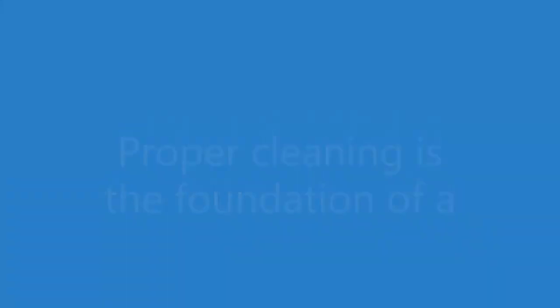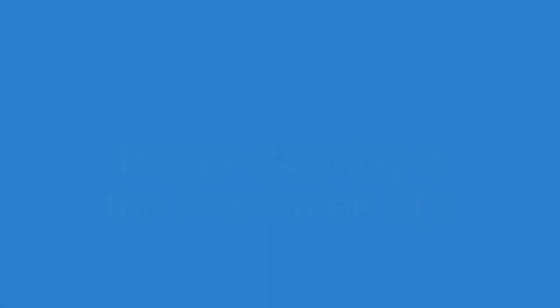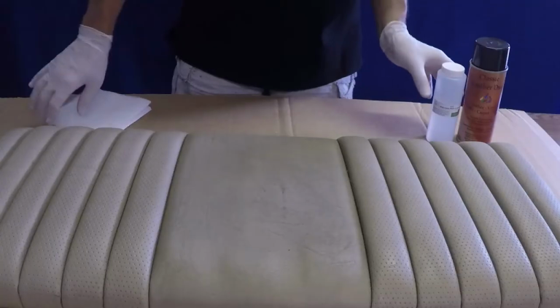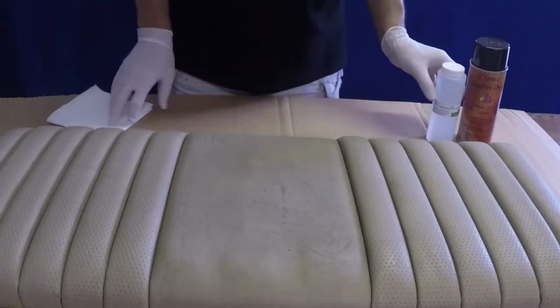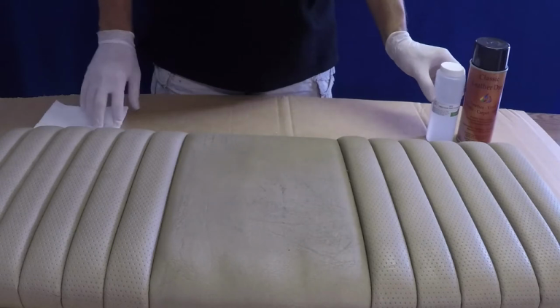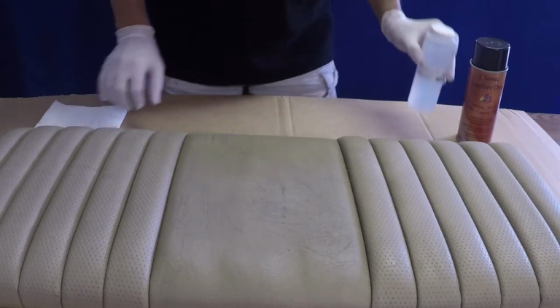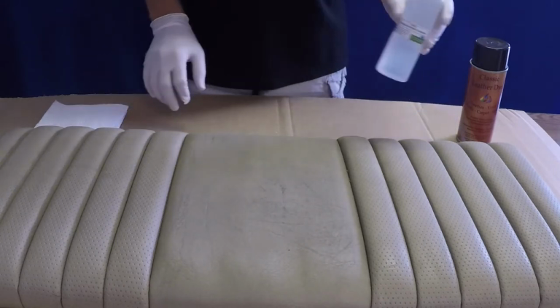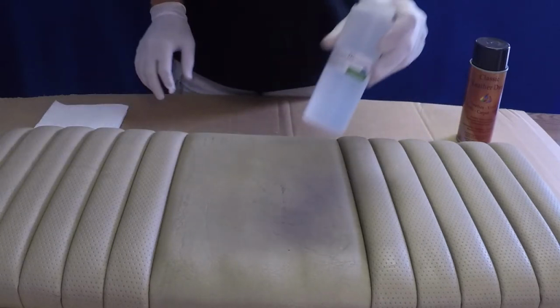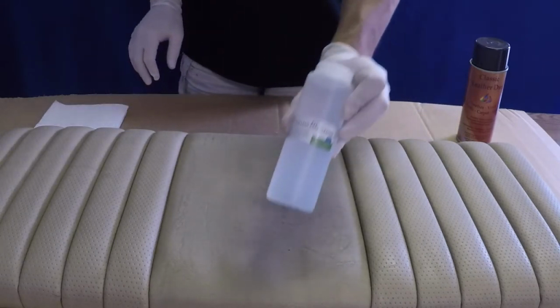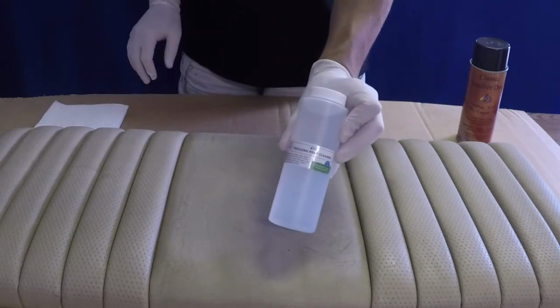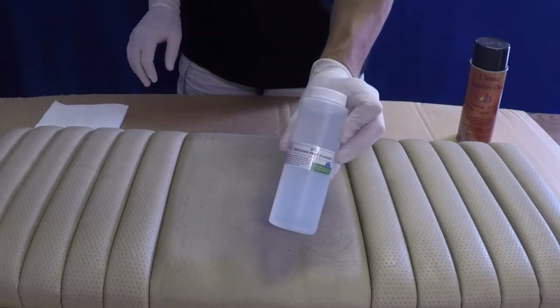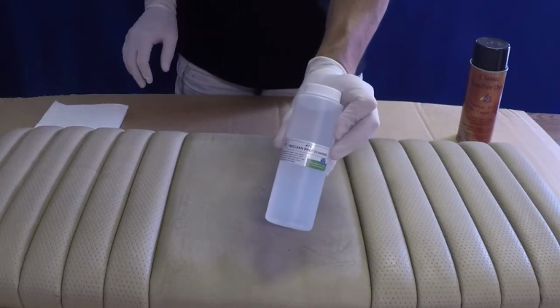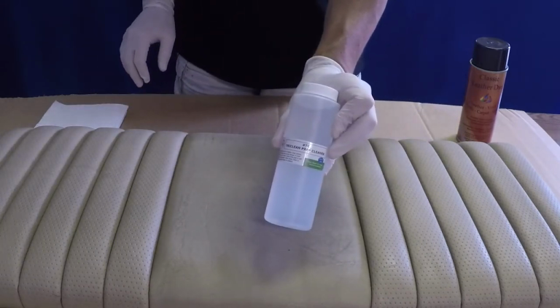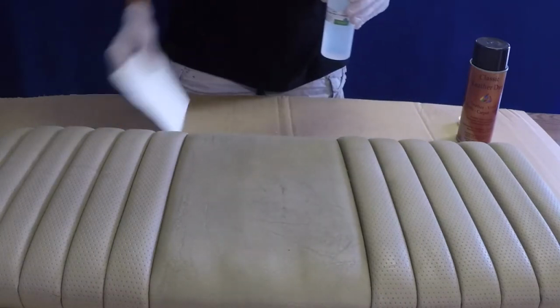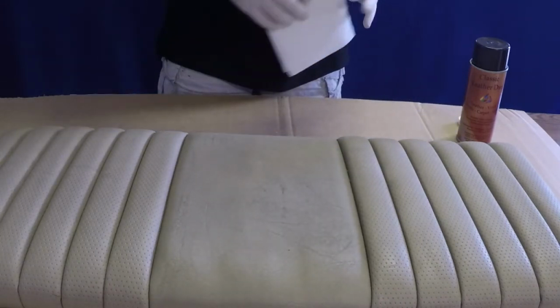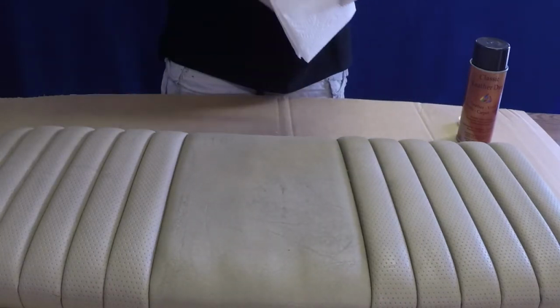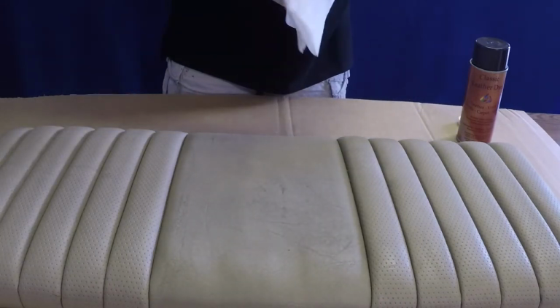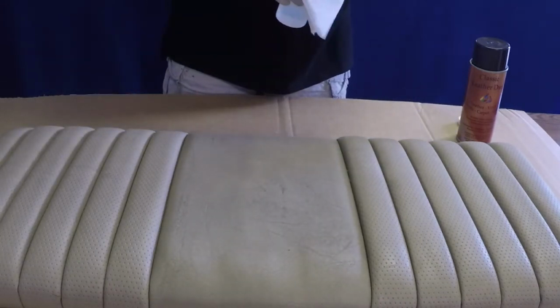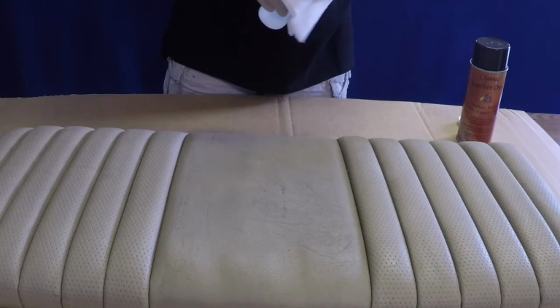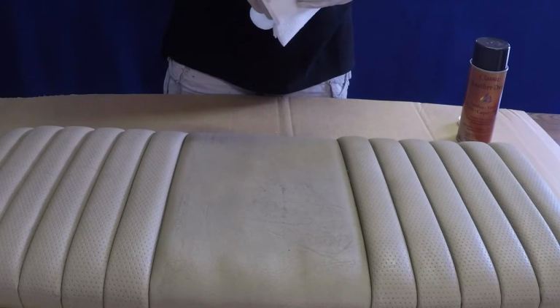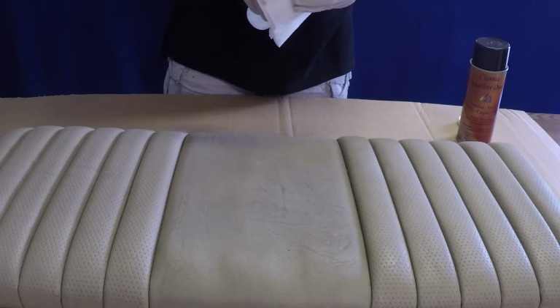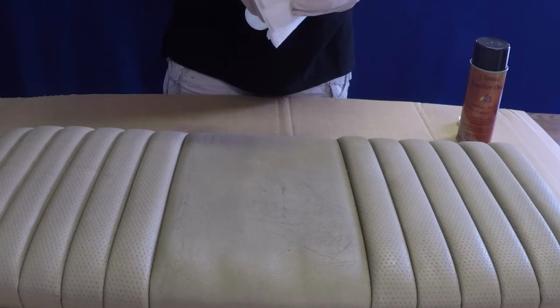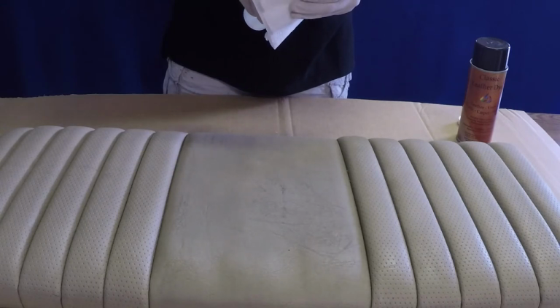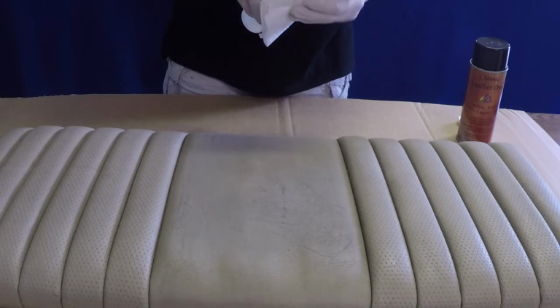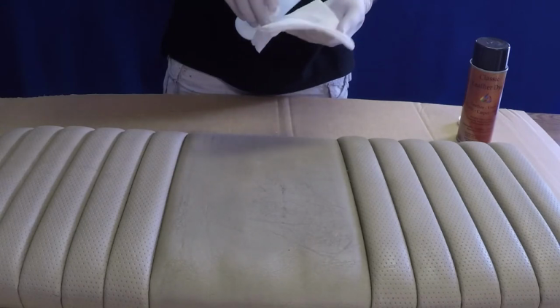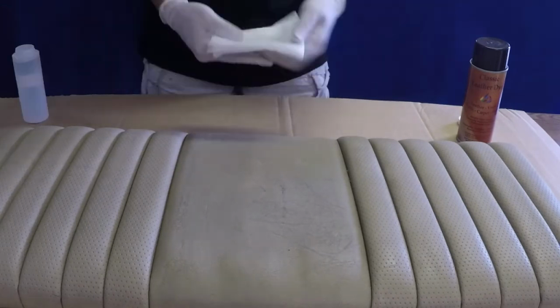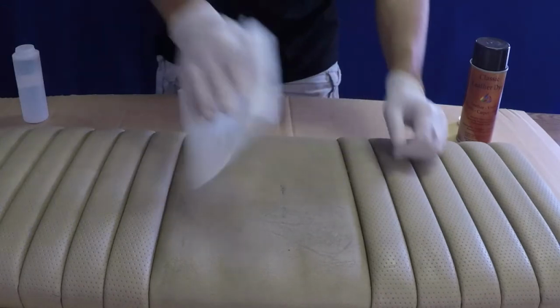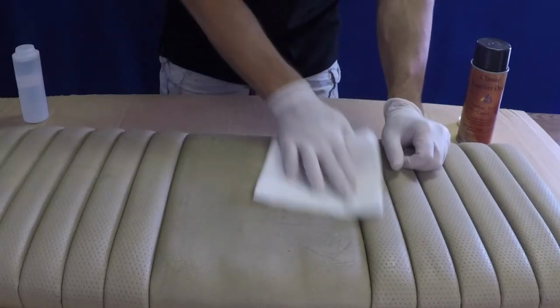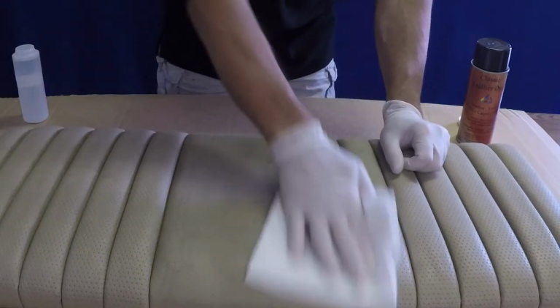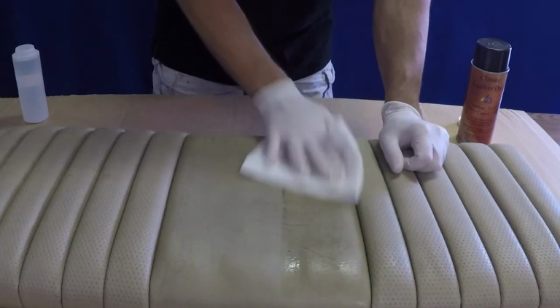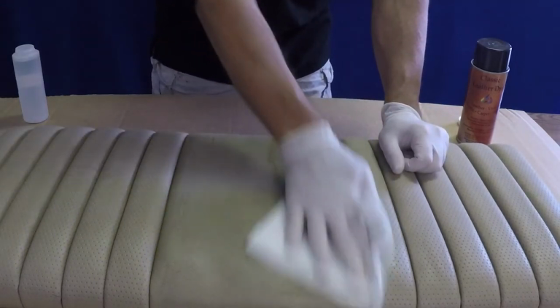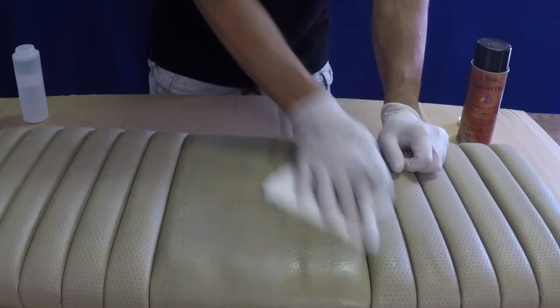Prep the surface by pouring some of the Tri-Clean Prep Cleaner onto a clean cloth, sponge, or paper towel, and apply generously to the surface in need of recoloring to remove any contaminants such as dirt, oils, and conditioners.